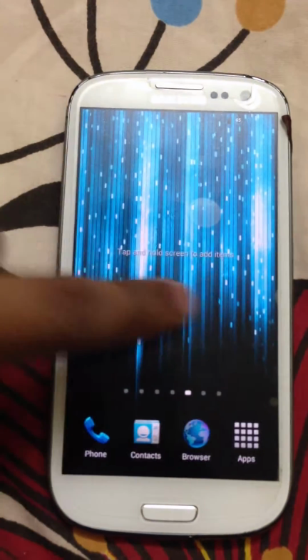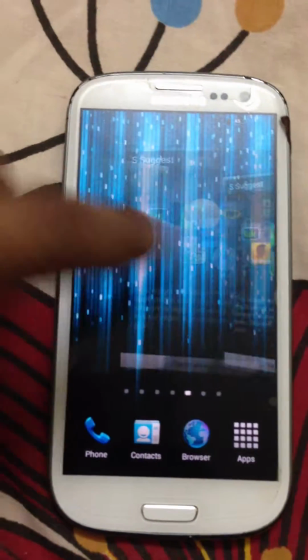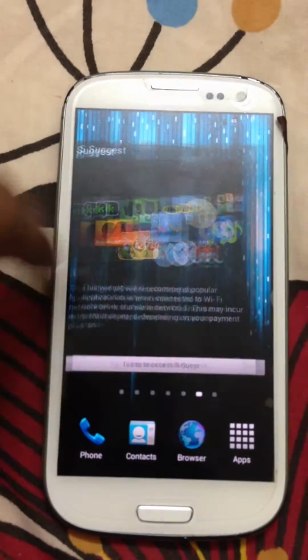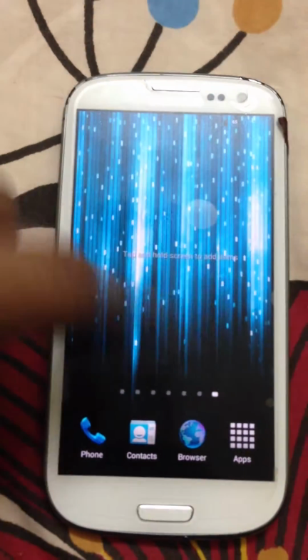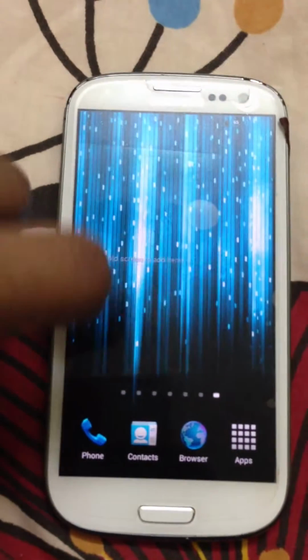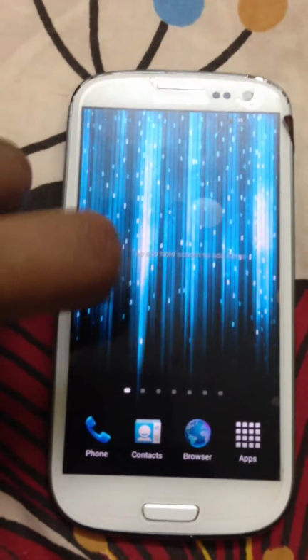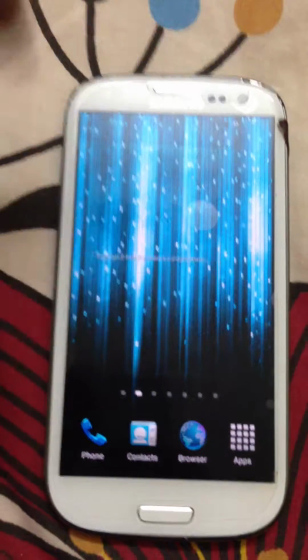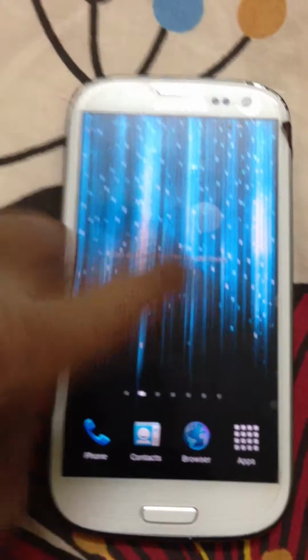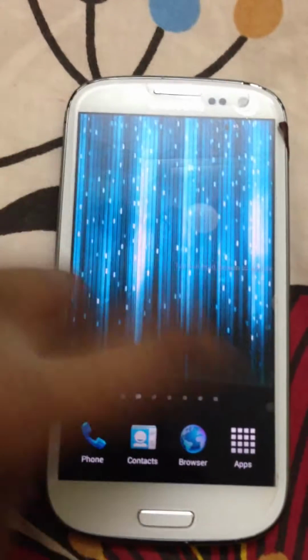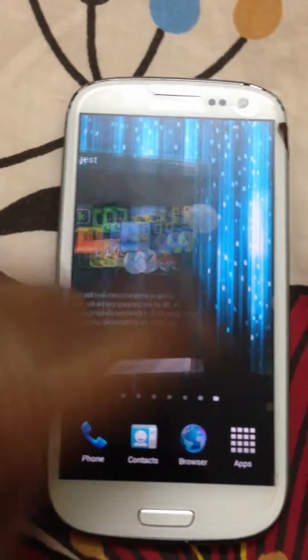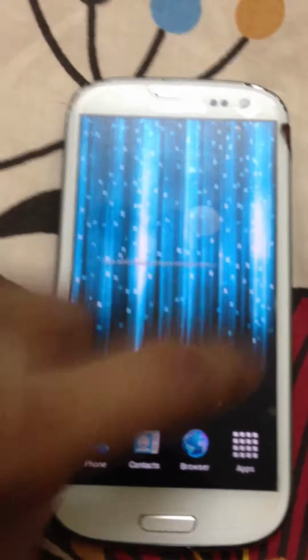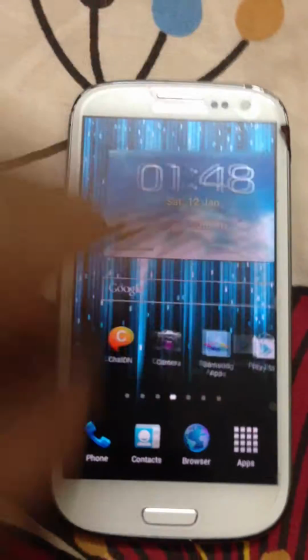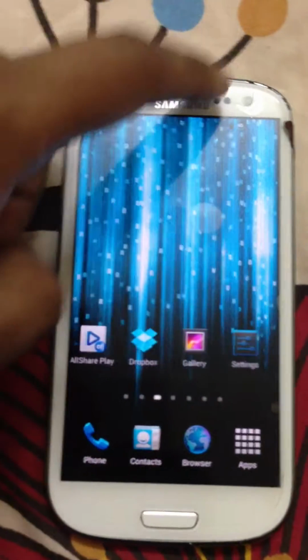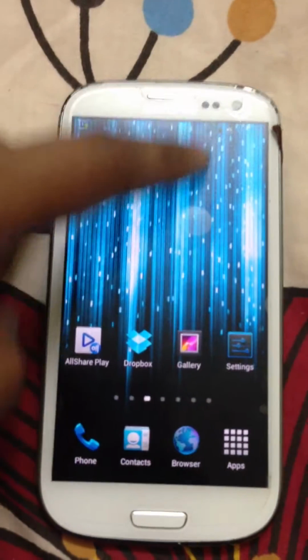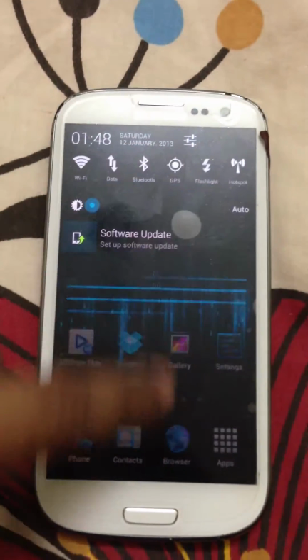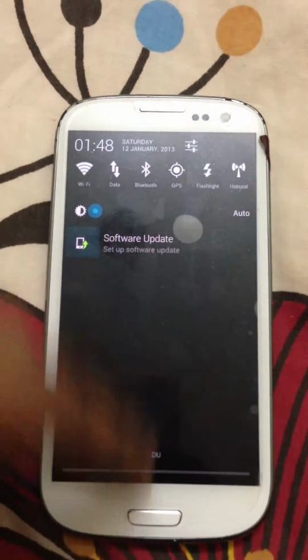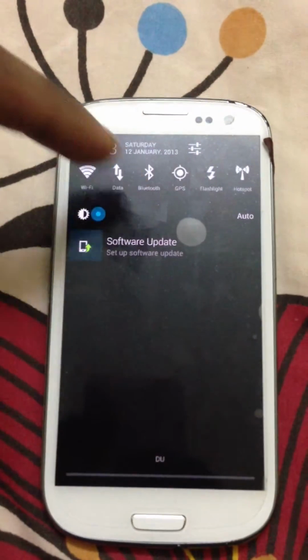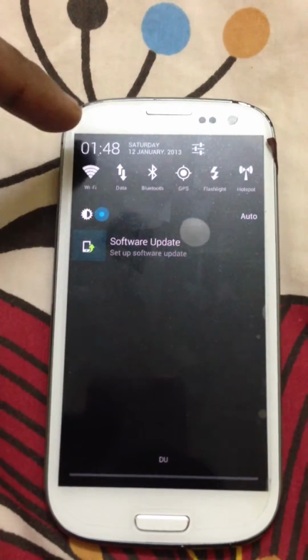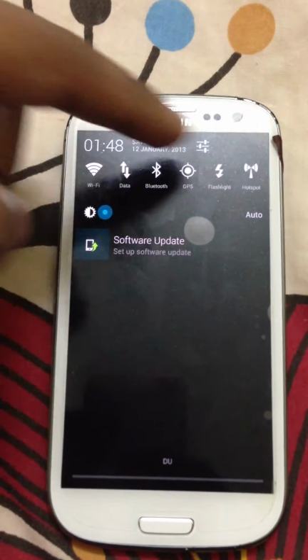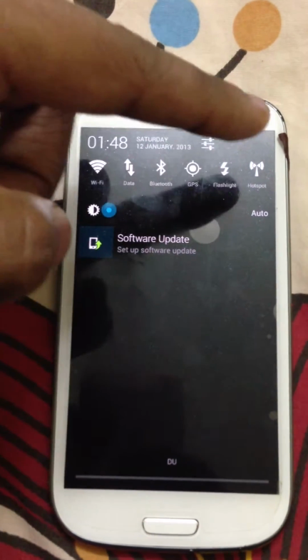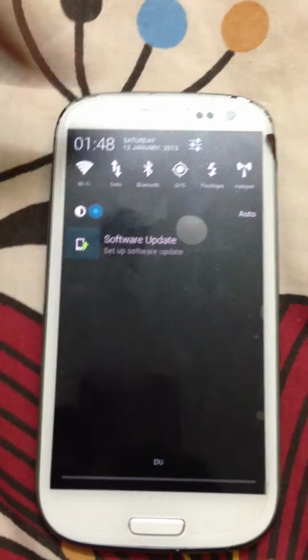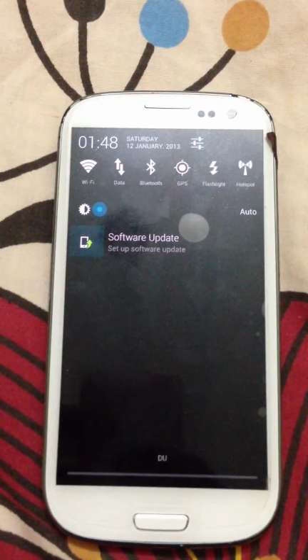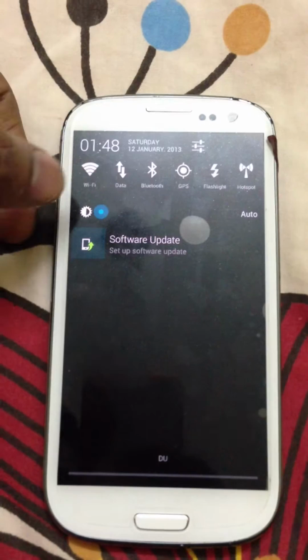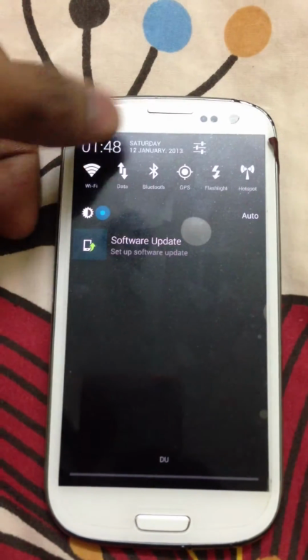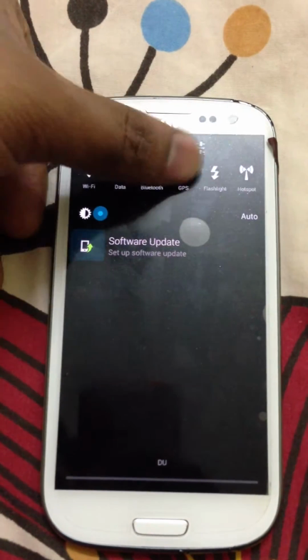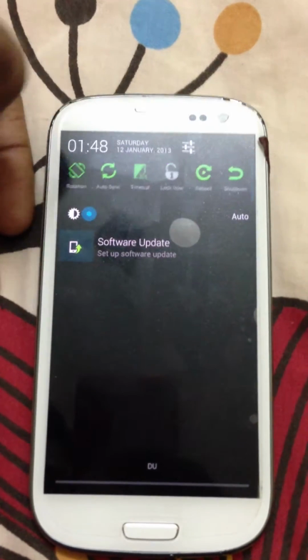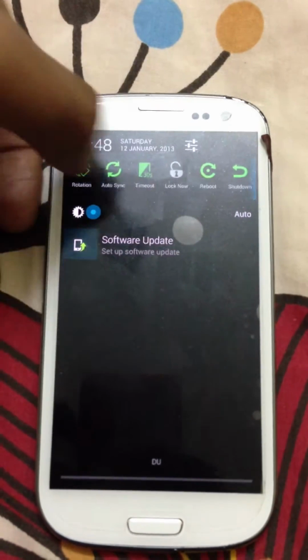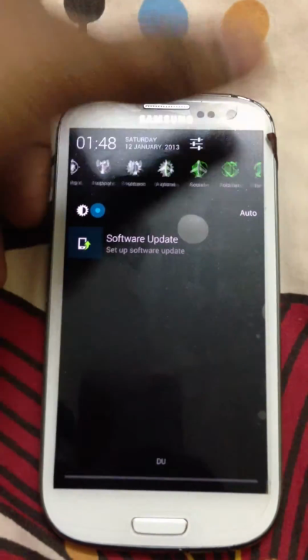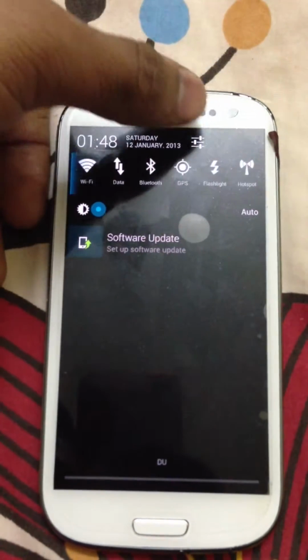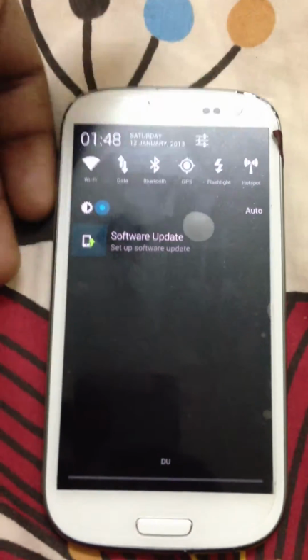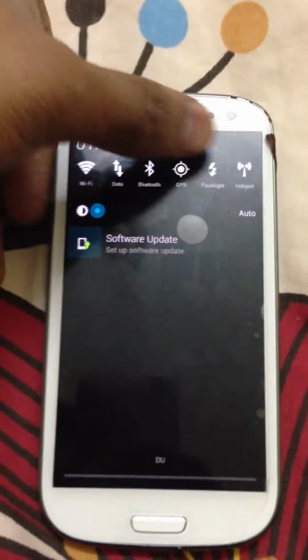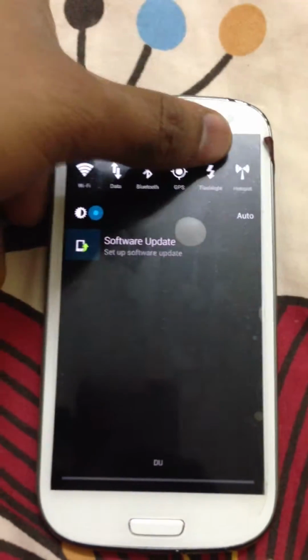It's based on stock Samsung. So you can completely customize it — you can change the notification panel color: blue, green, black.